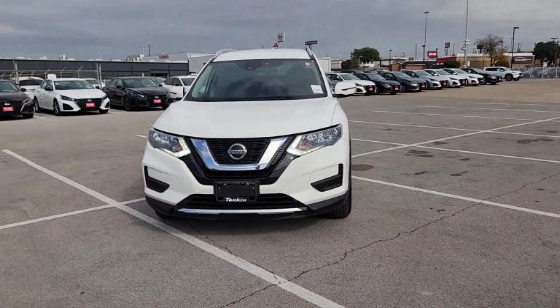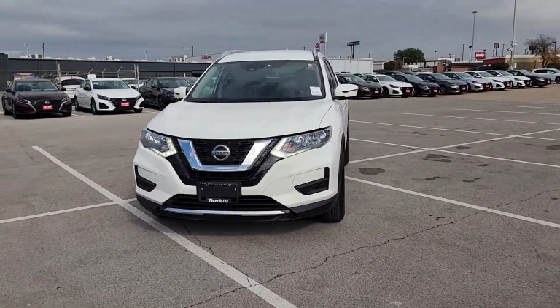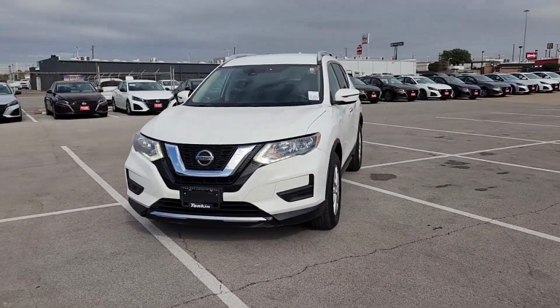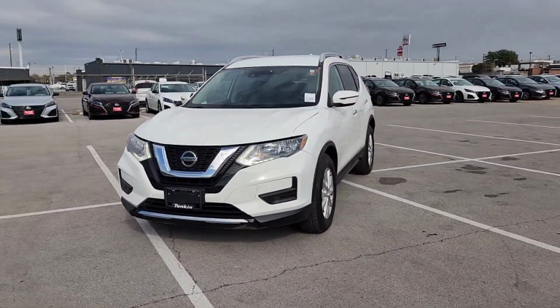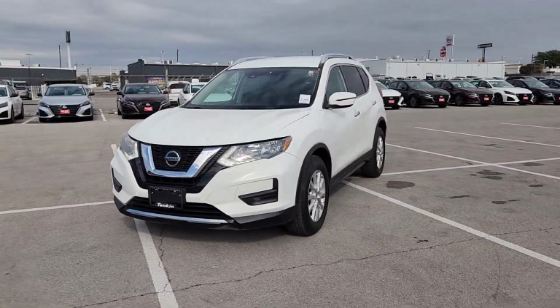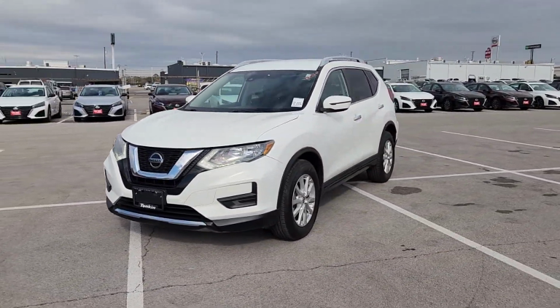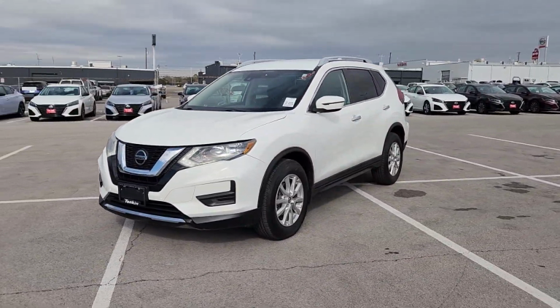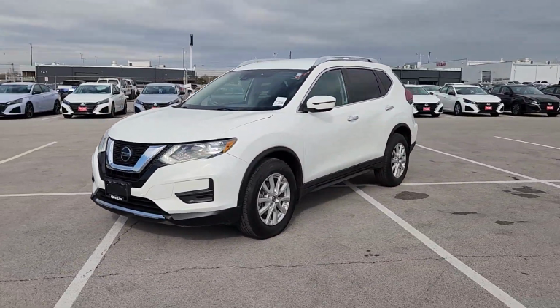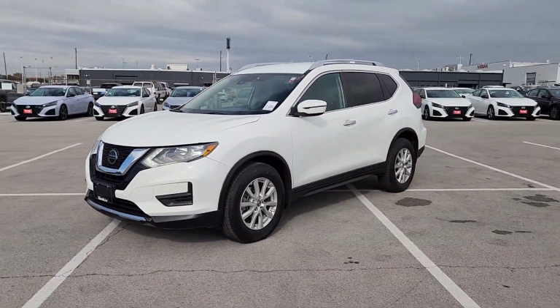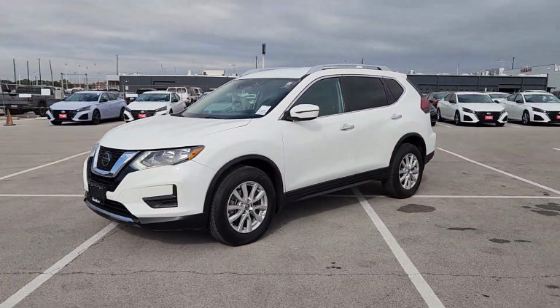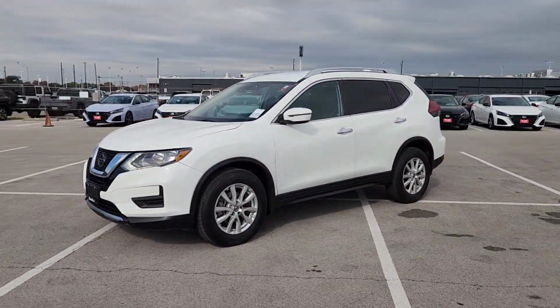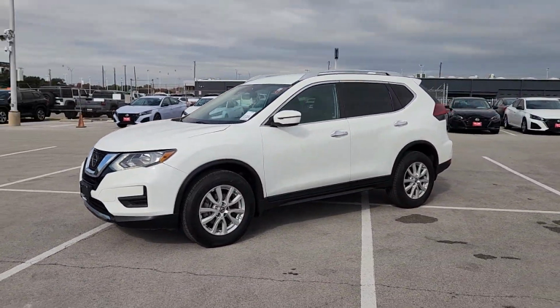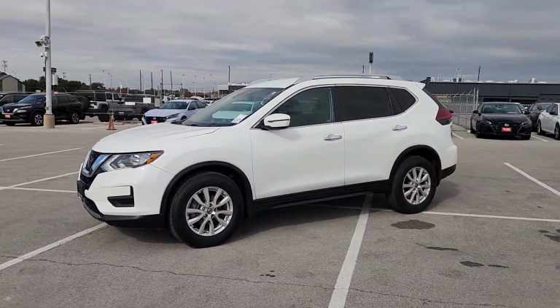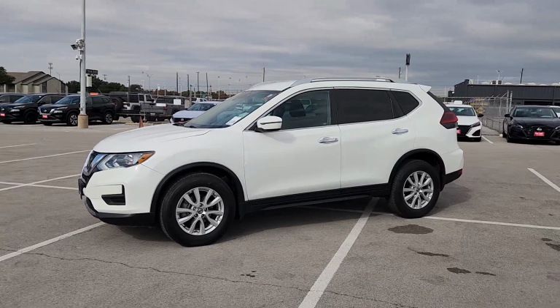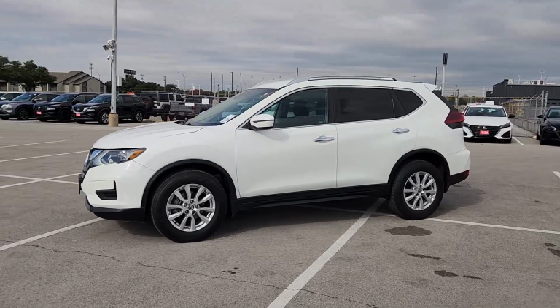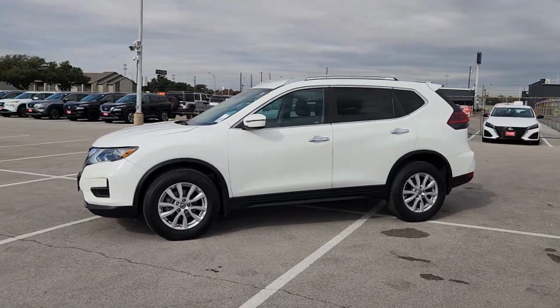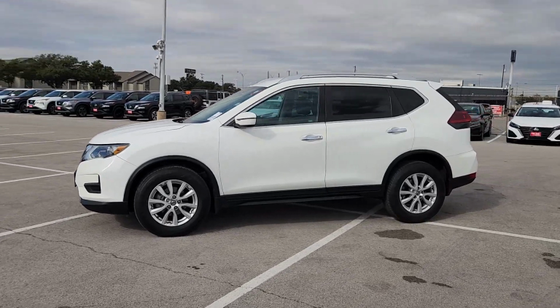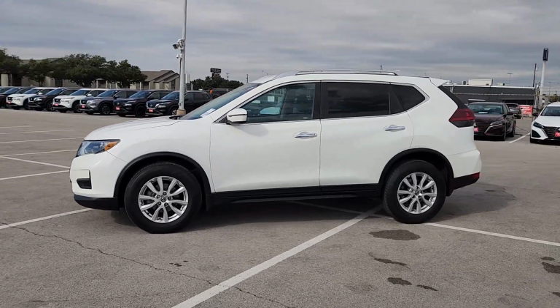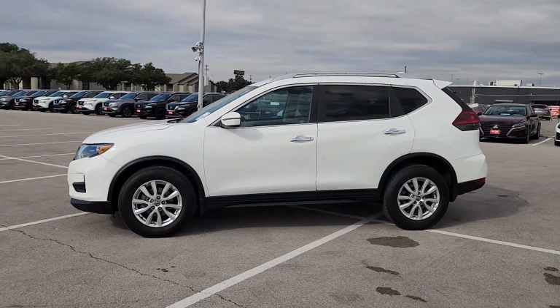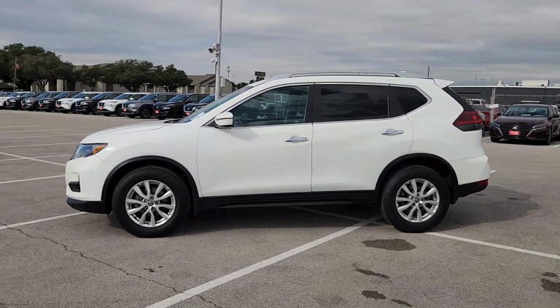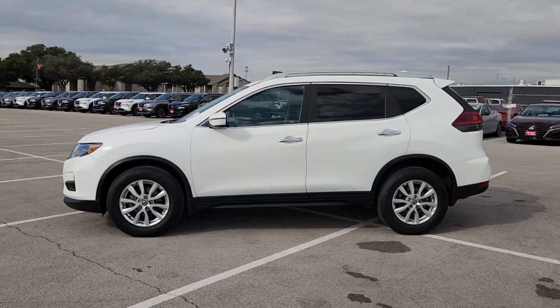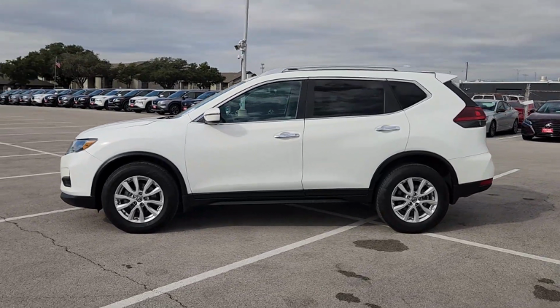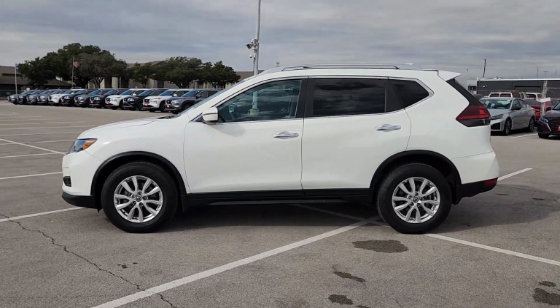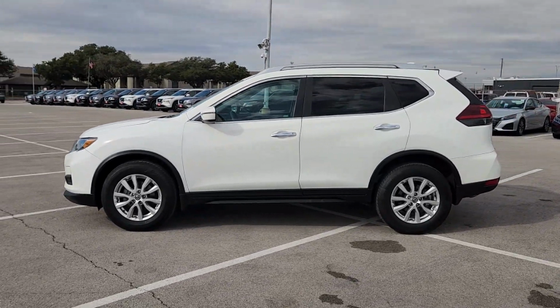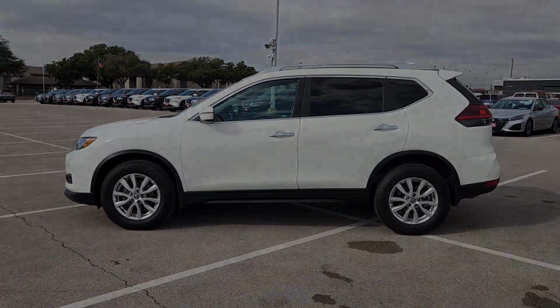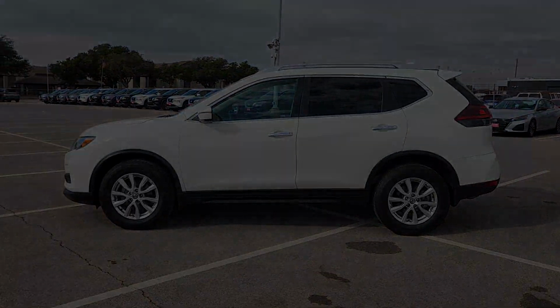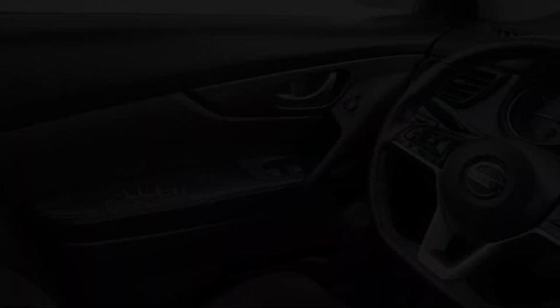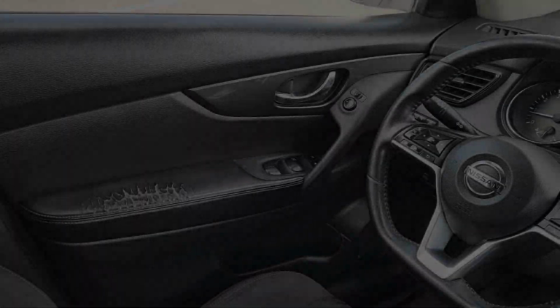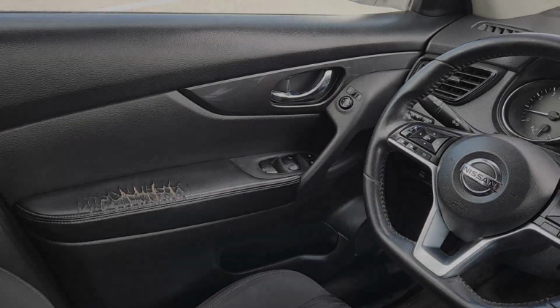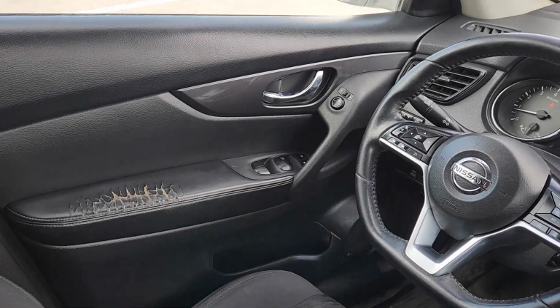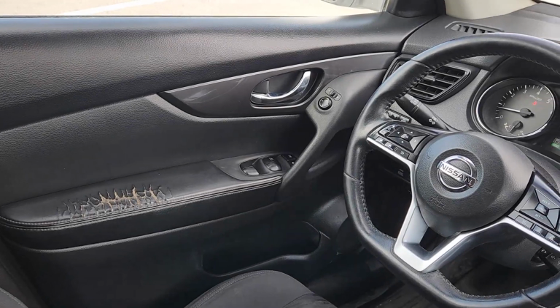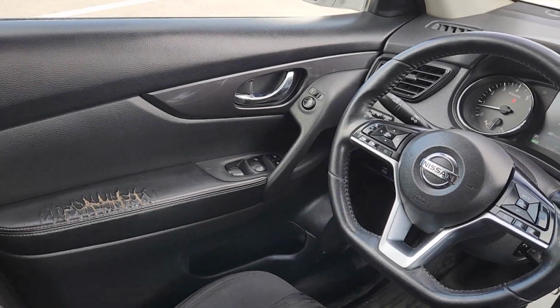These are just some of the great options this vehicle comes with: Apple CarPlay and/or Android Auto, heated driver seat, keyless entry, satellite radio, and heated mirrors.